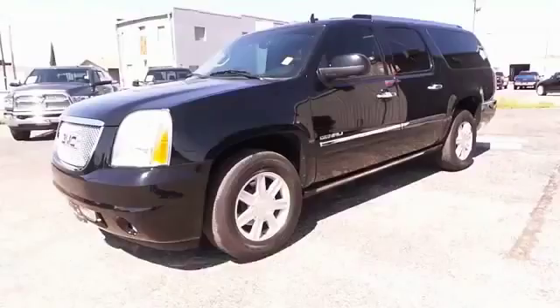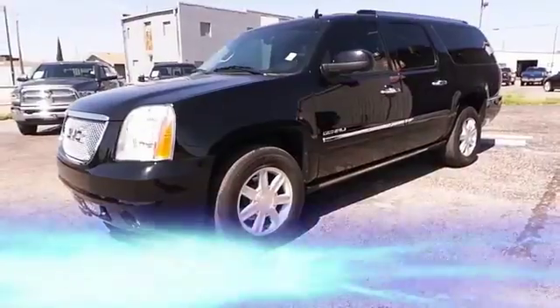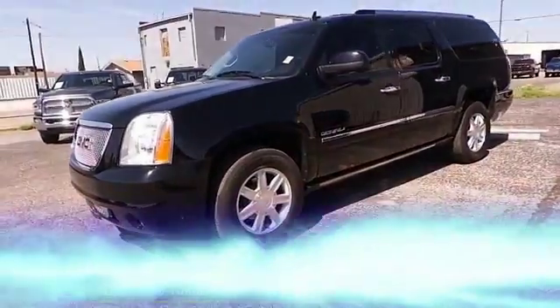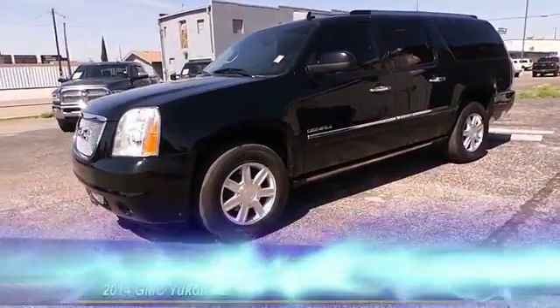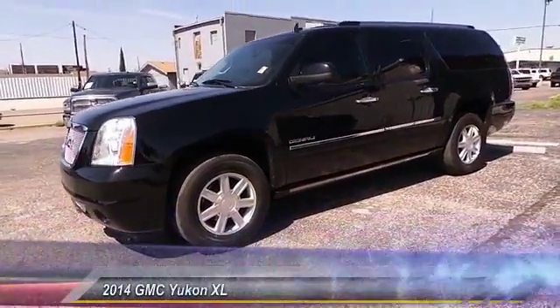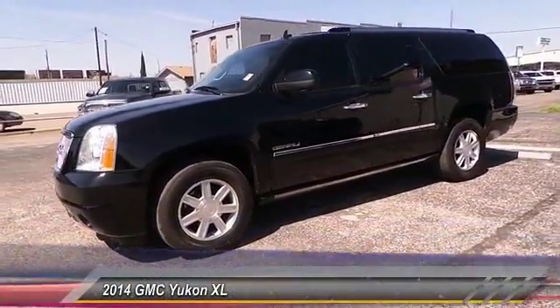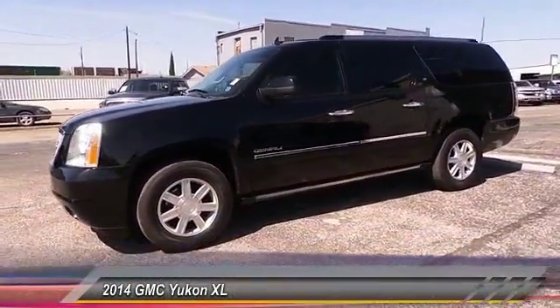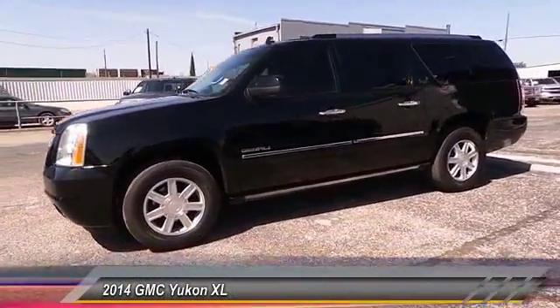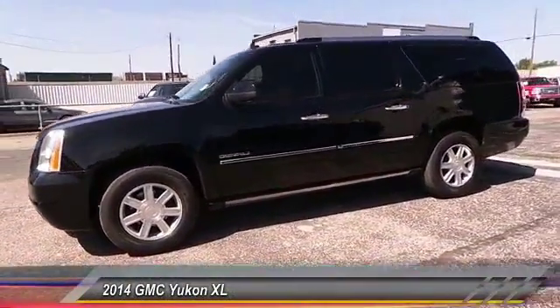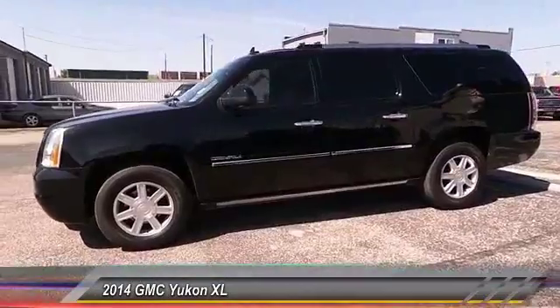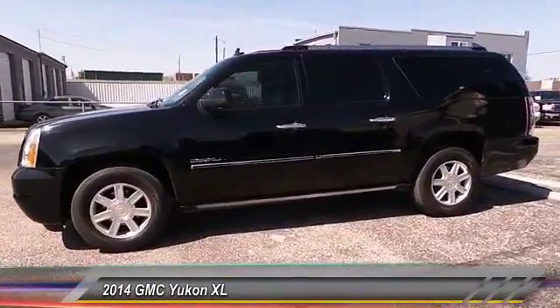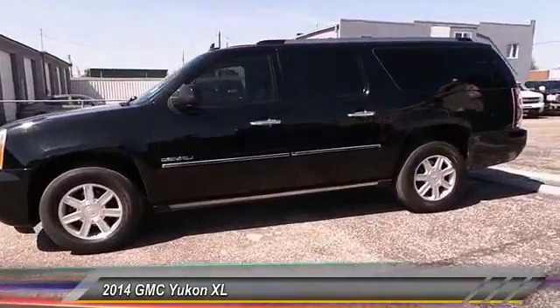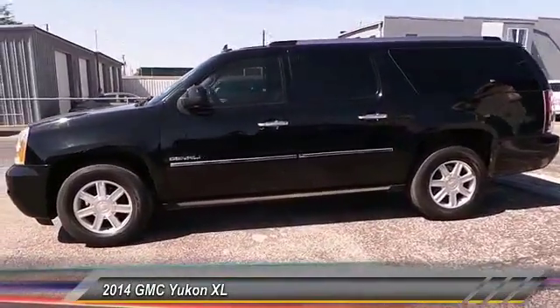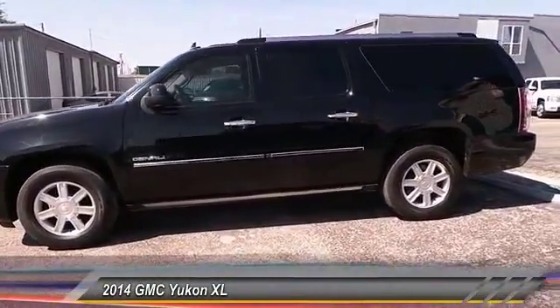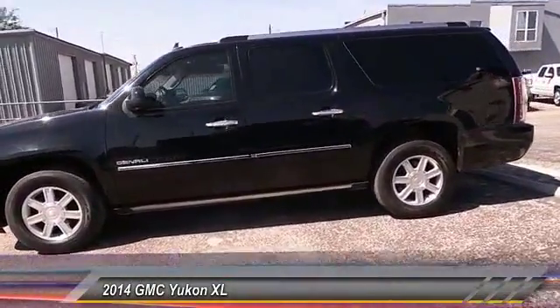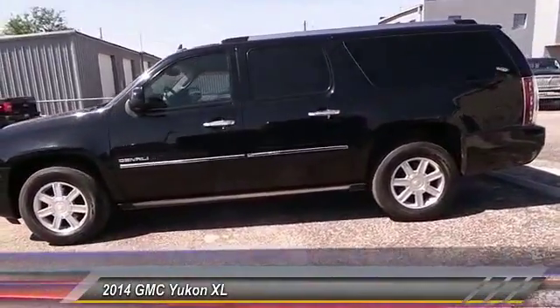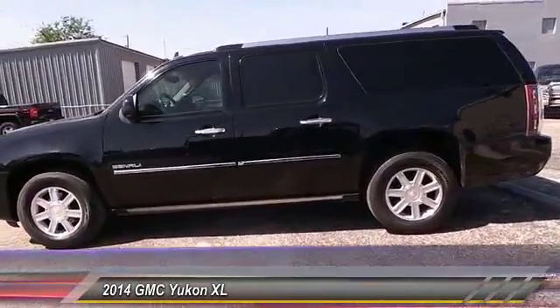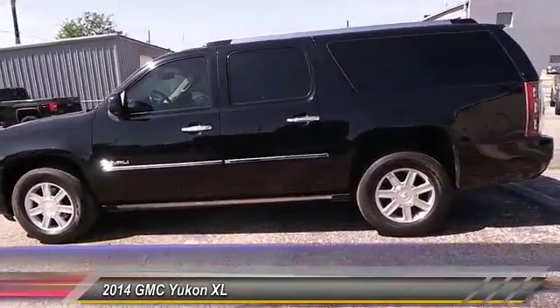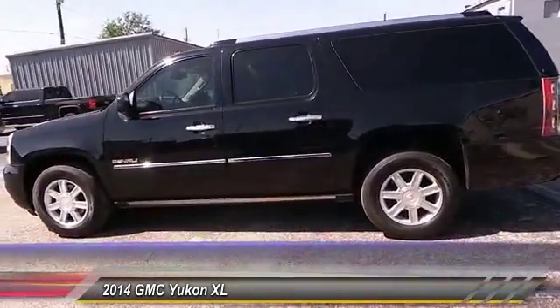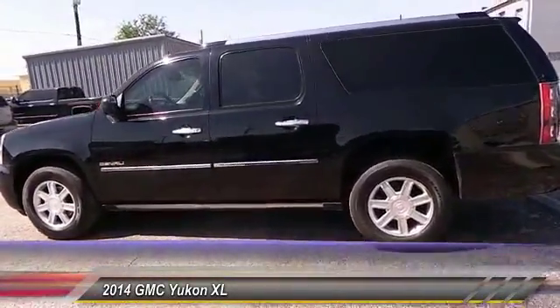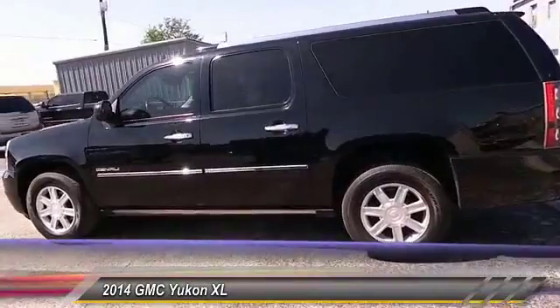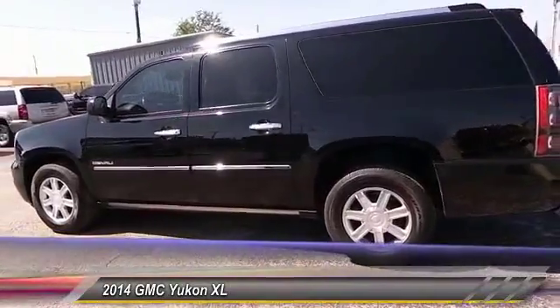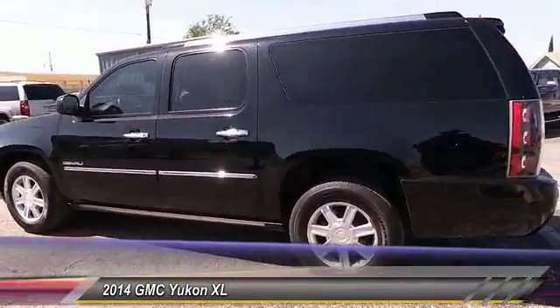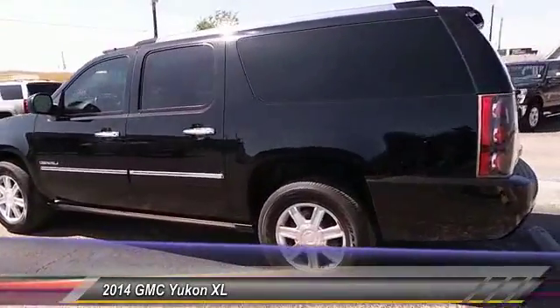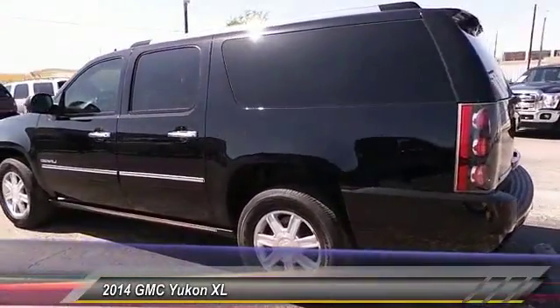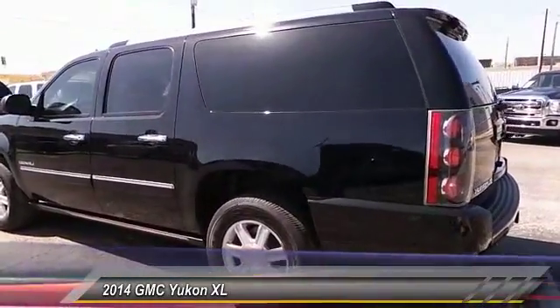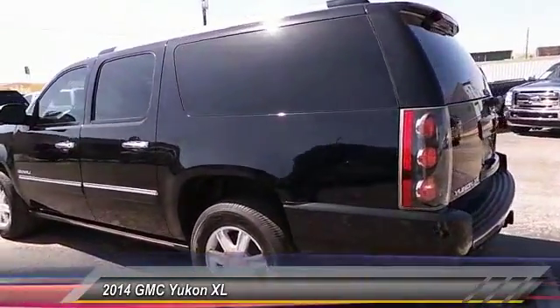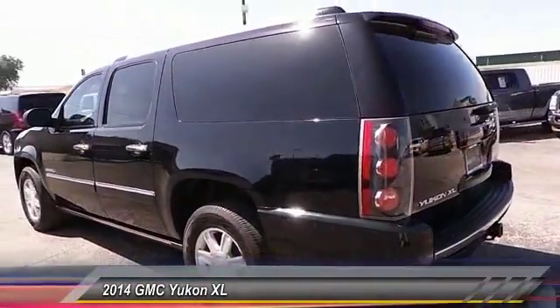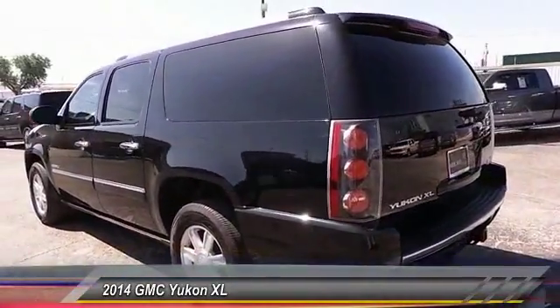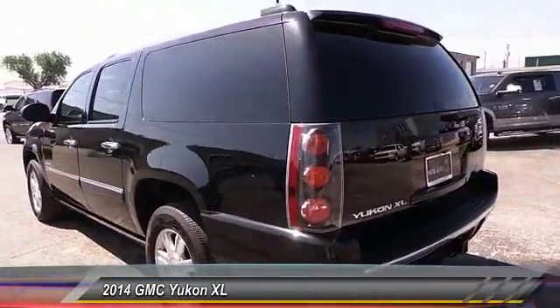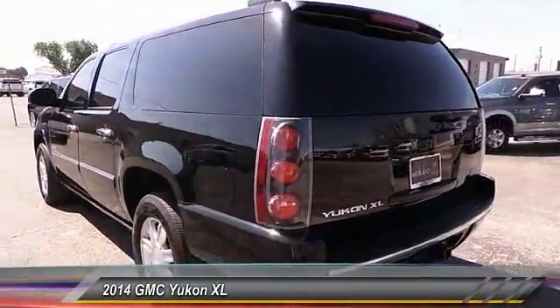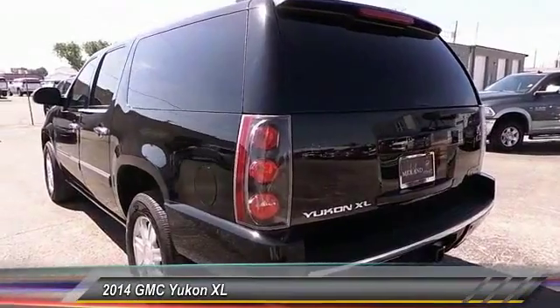The 2014 GMC Yukon XL. The GMC Yukon XL is a great choice for families who need a full-size SUV with maximum seating. The looks don't hurt either, and it is priced below $45,000.